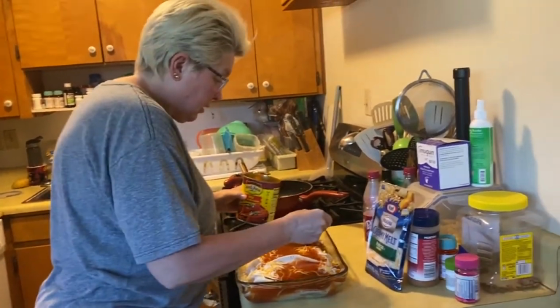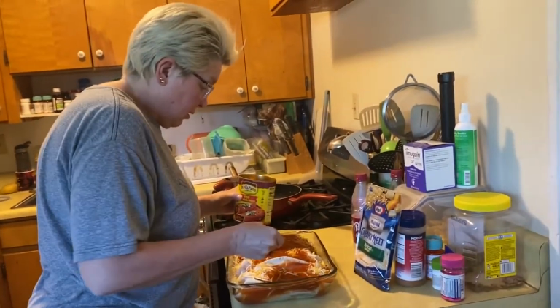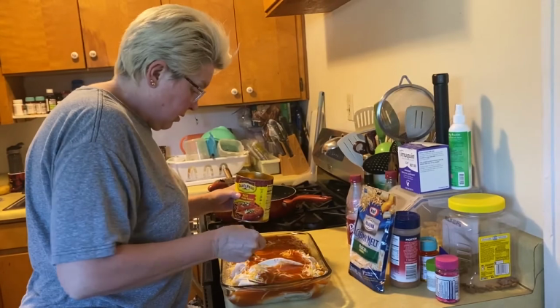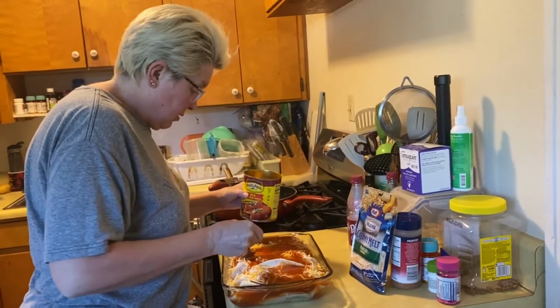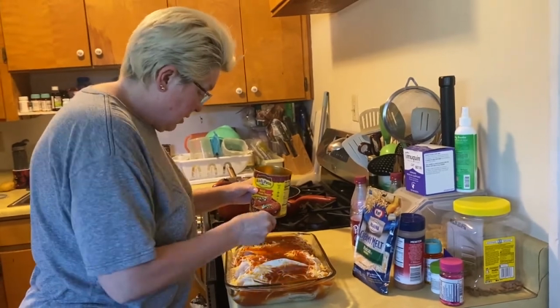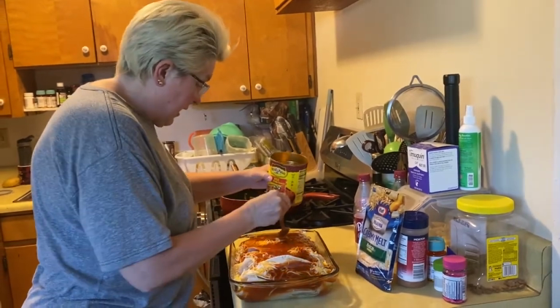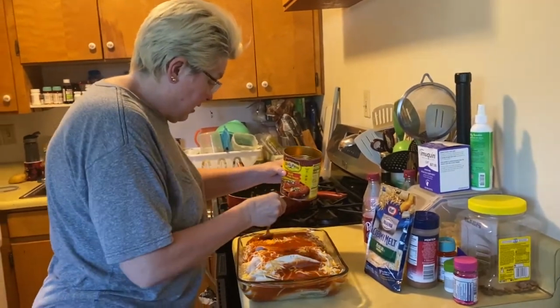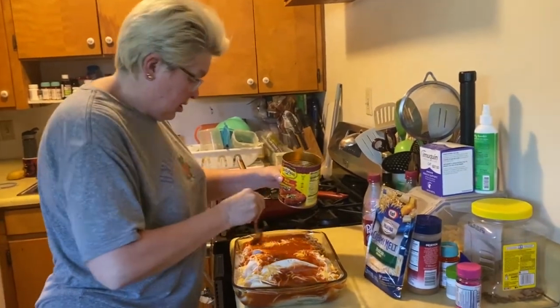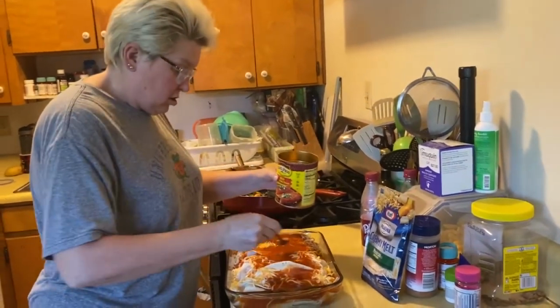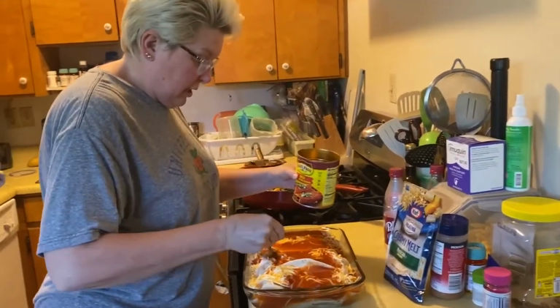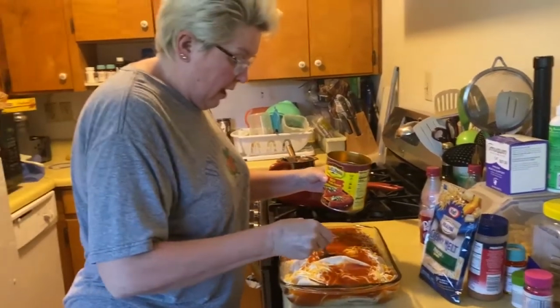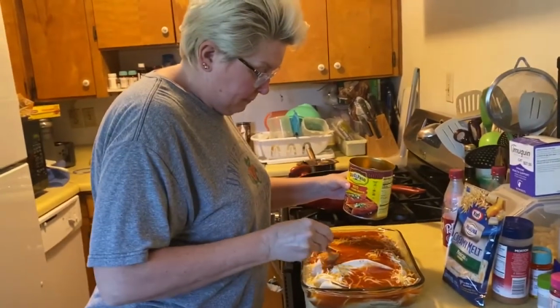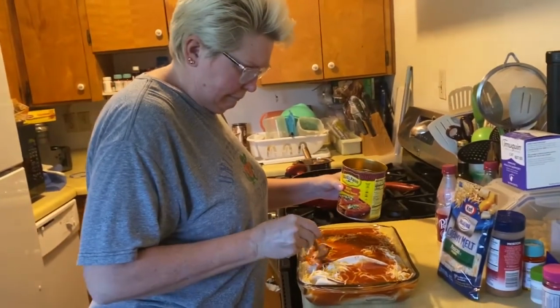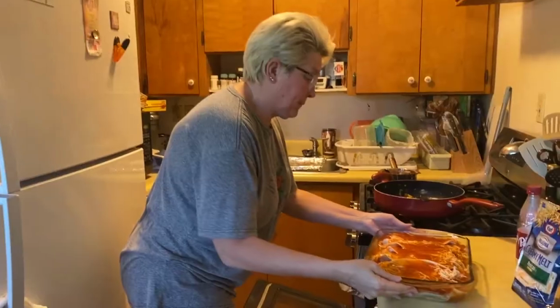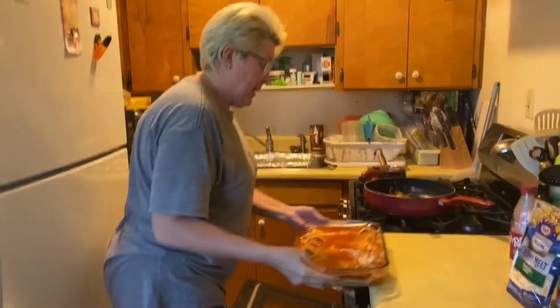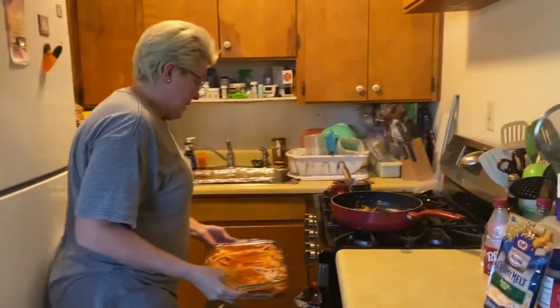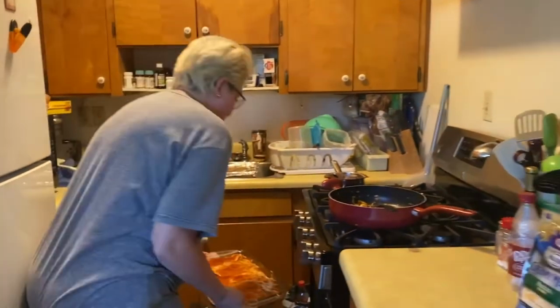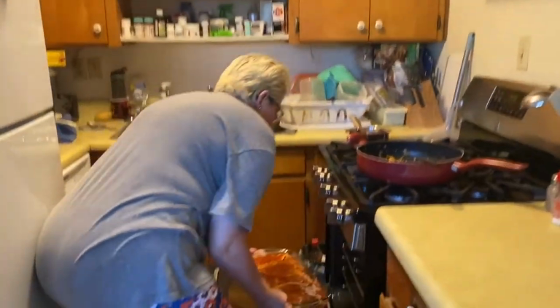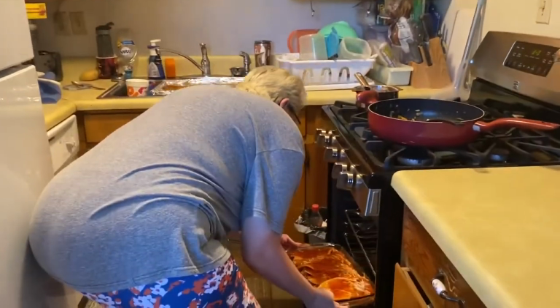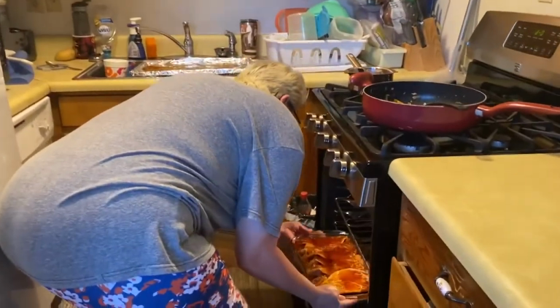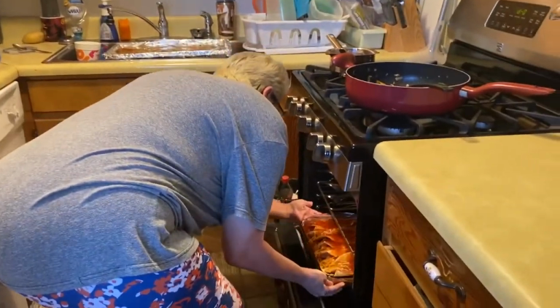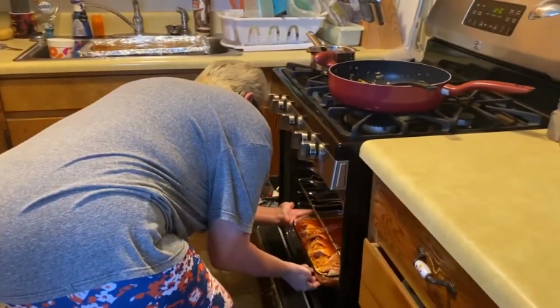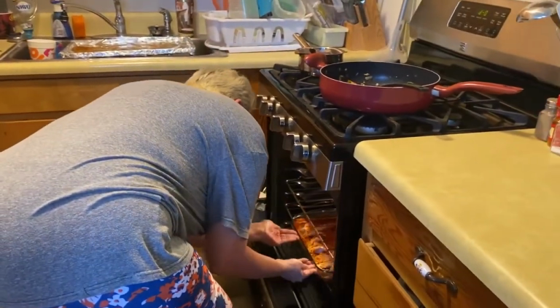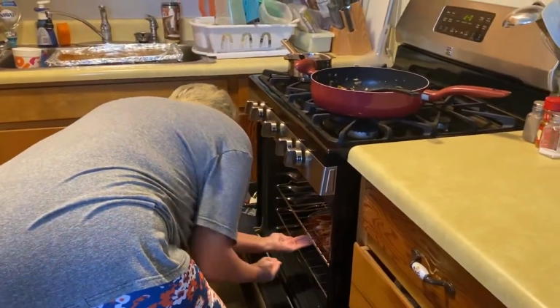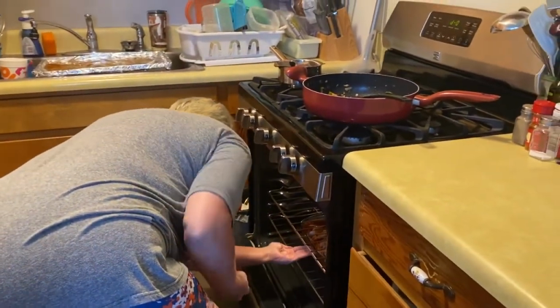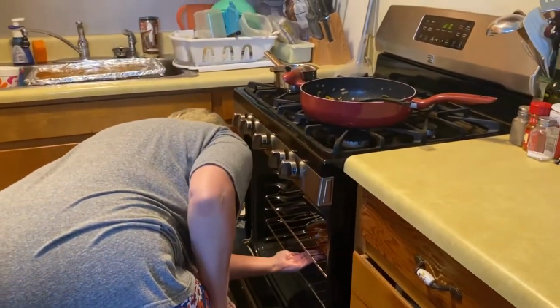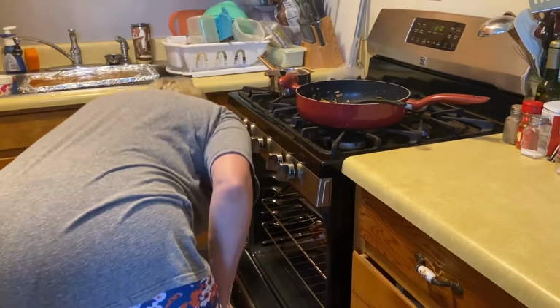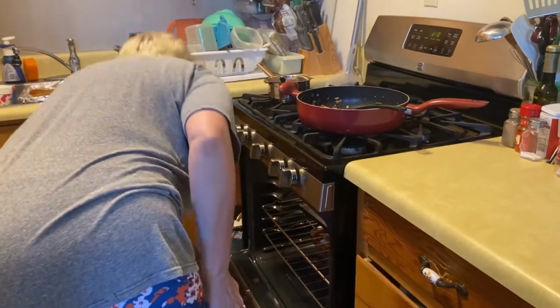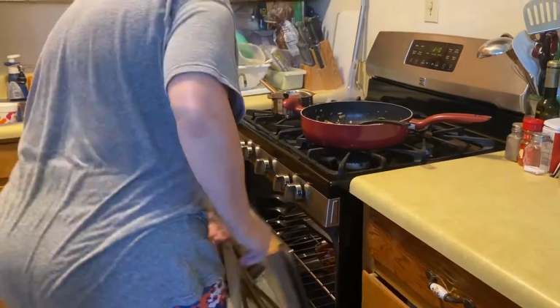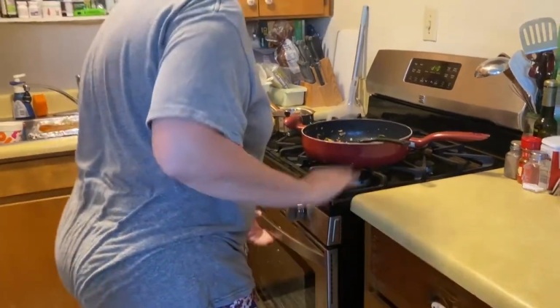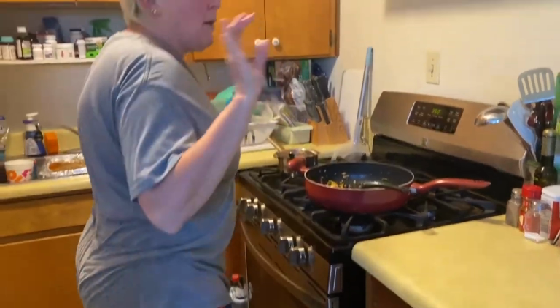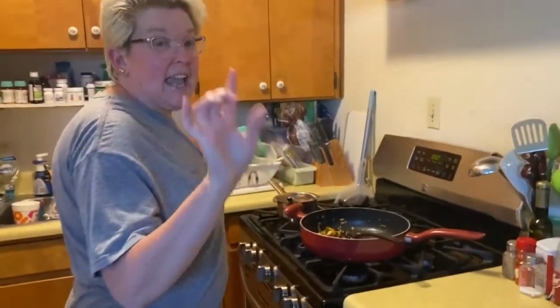Is that how your abuela did it? Yeah. We're gonna put that in the oven. When are you gonna put the creamy melt on it? In a little bit, because that's gonna melt fast.